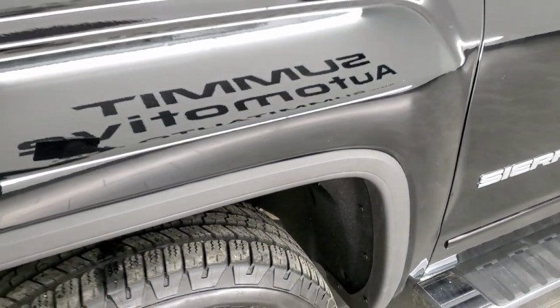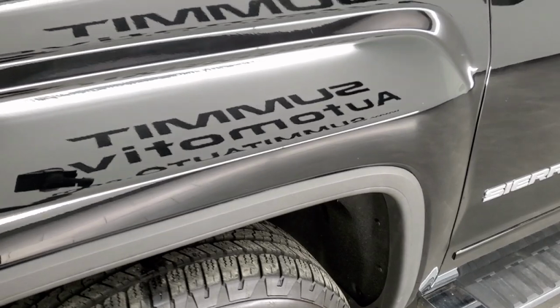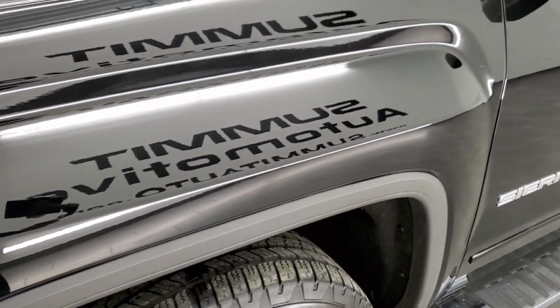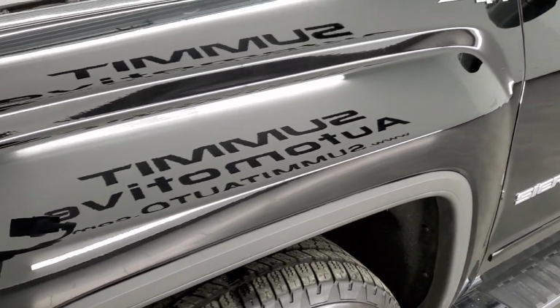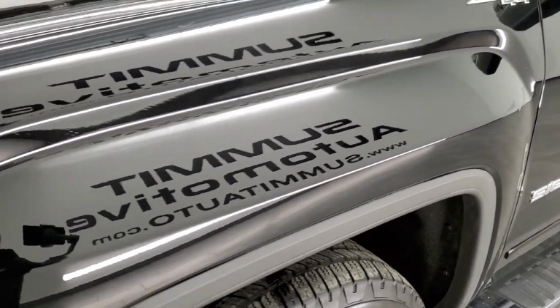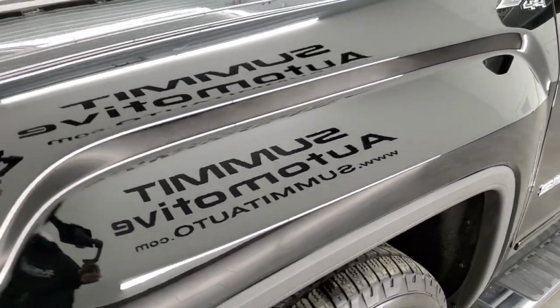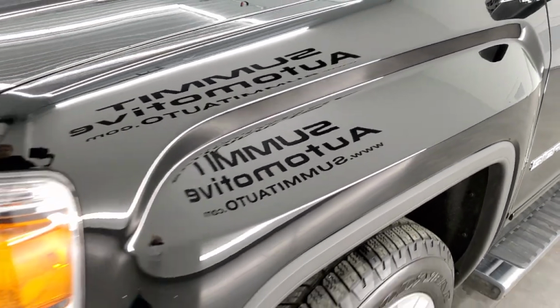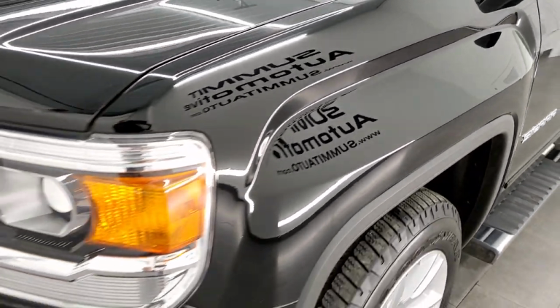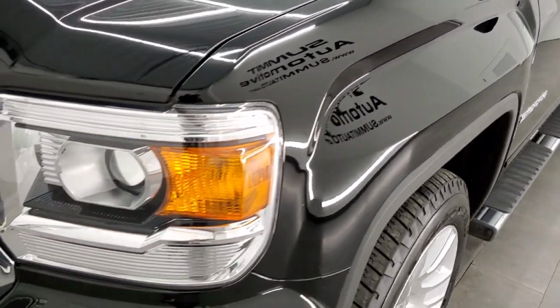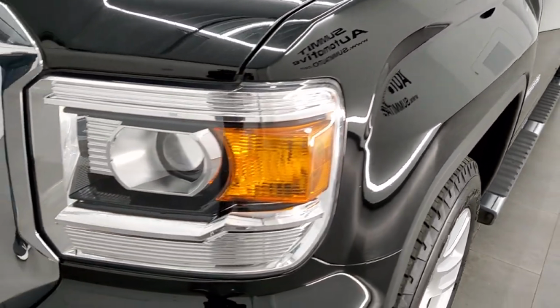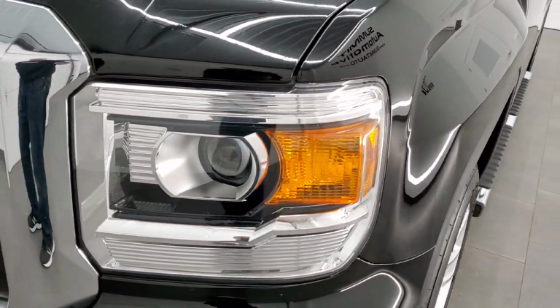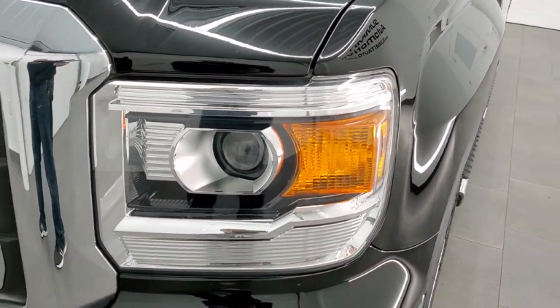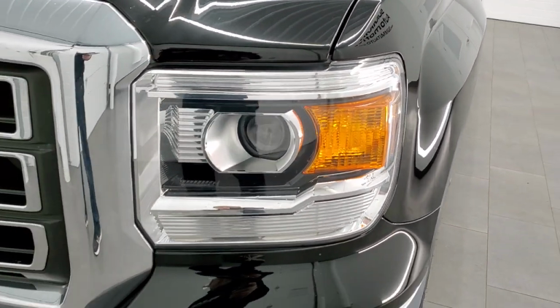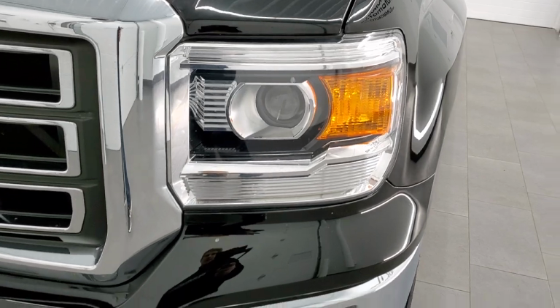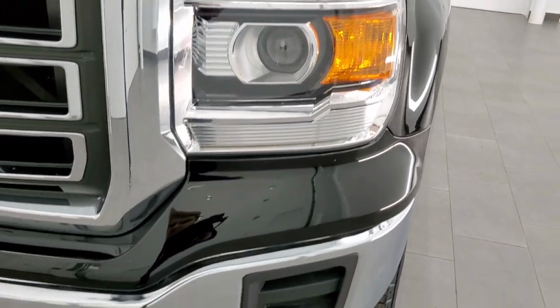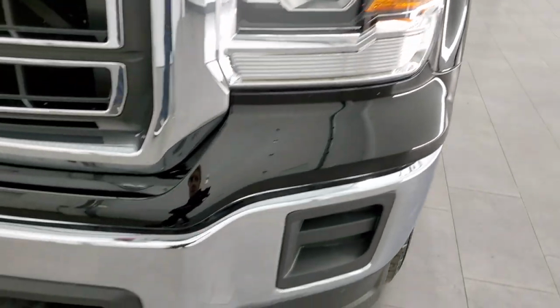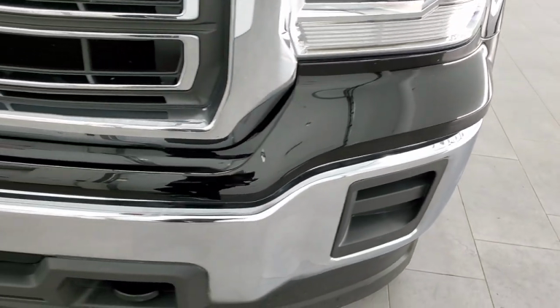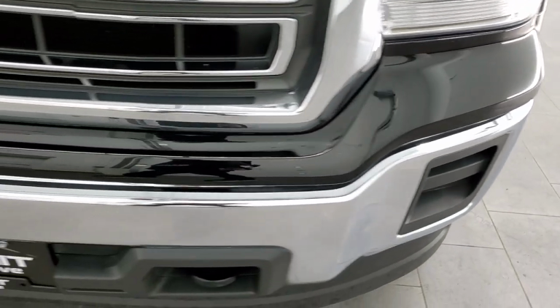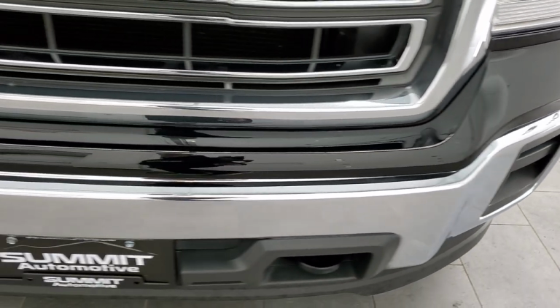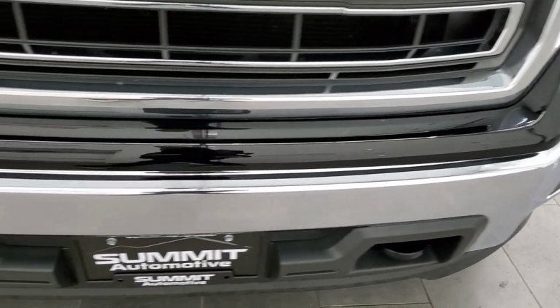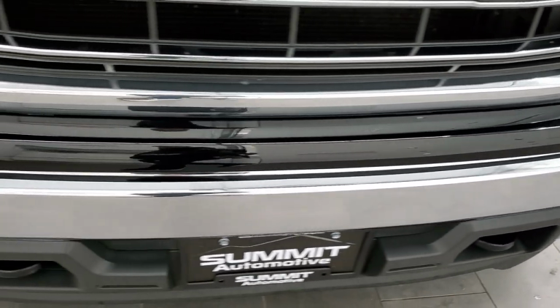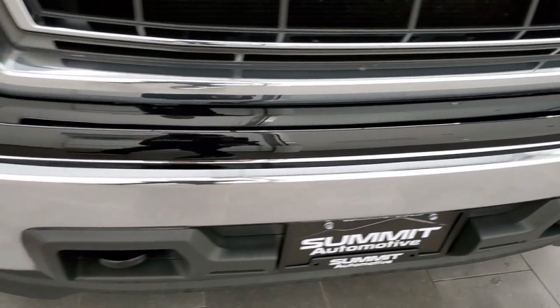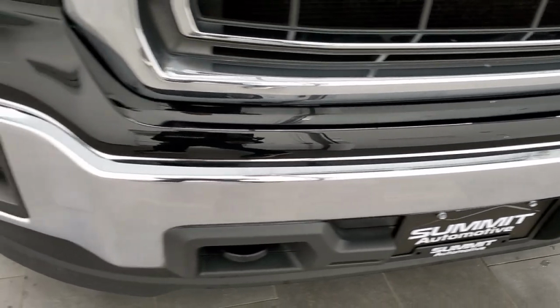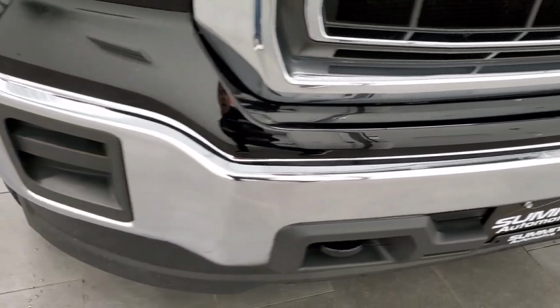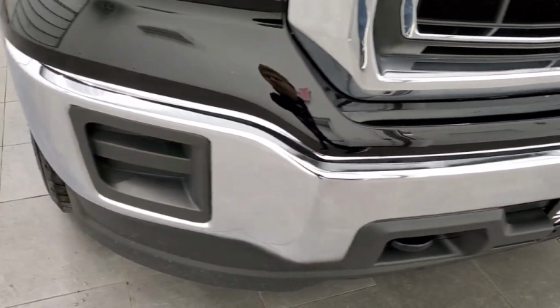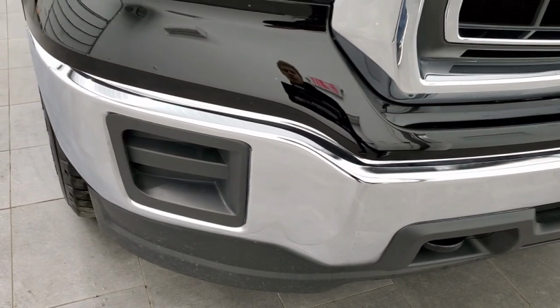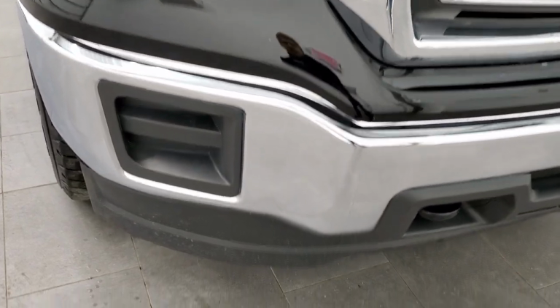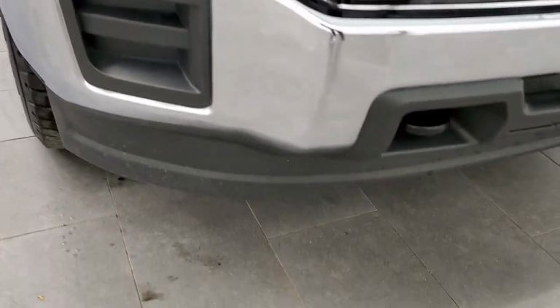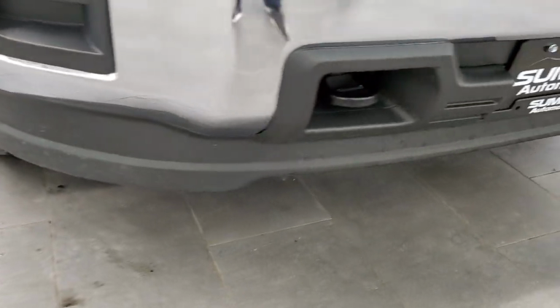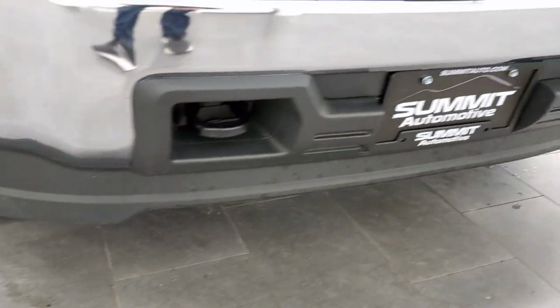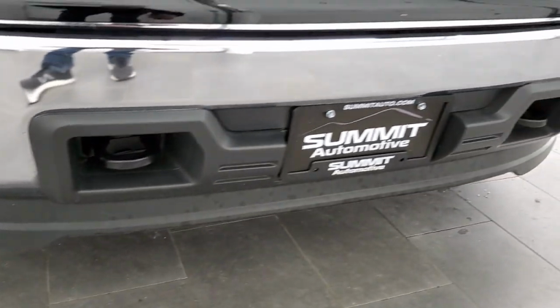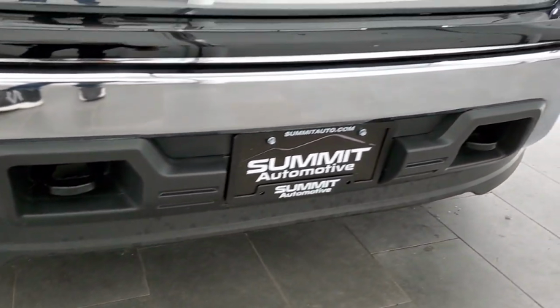Front fender is in excellent shape — I didn't see any dents or dings on there. Comes with the projector lamp headlamps. Front bumper is in pretty nice shape, and the lower valence is very nice as well.